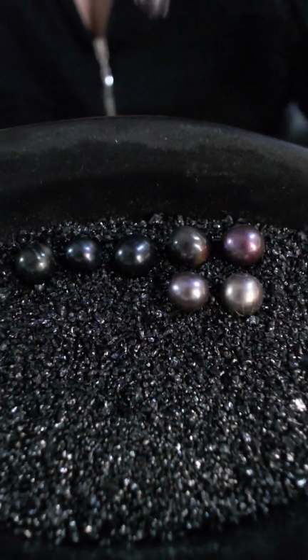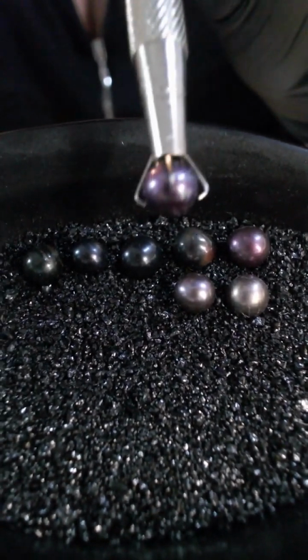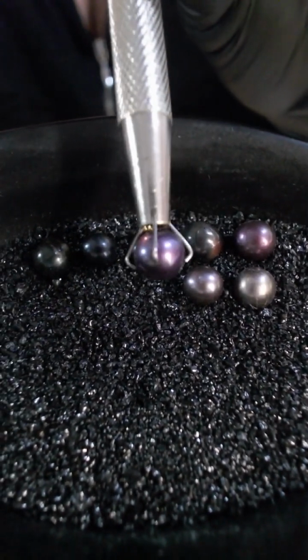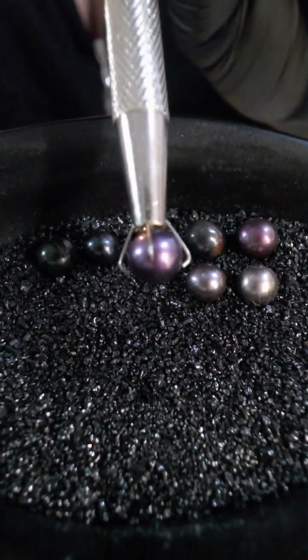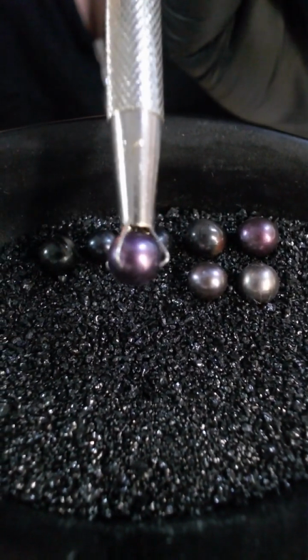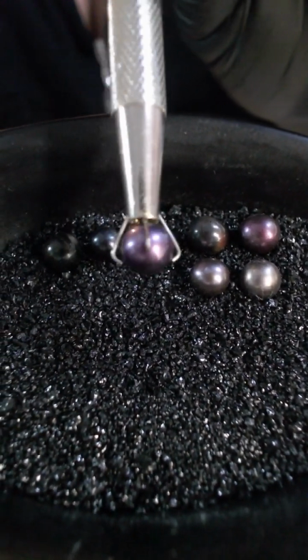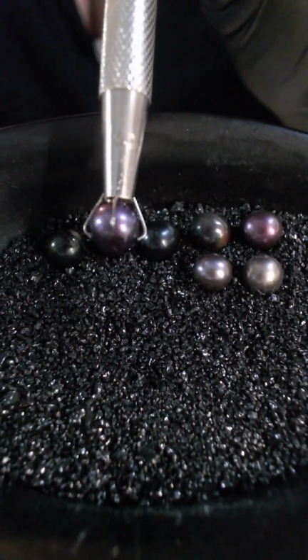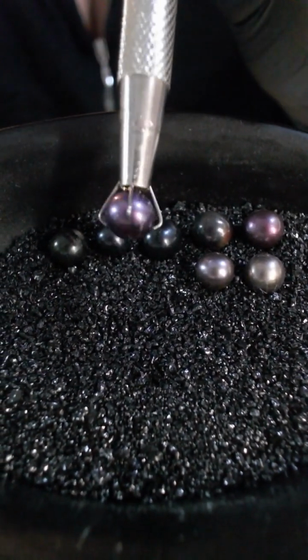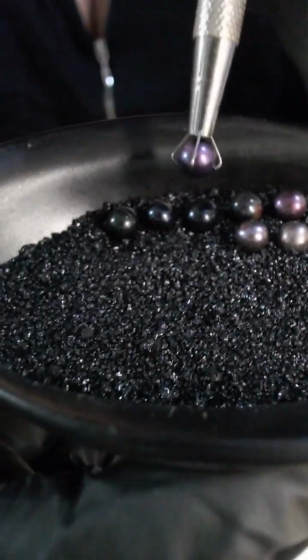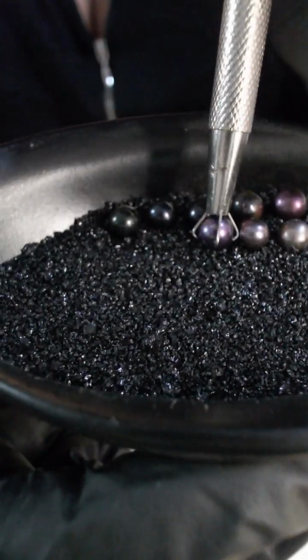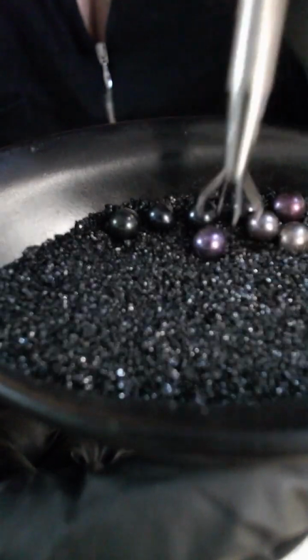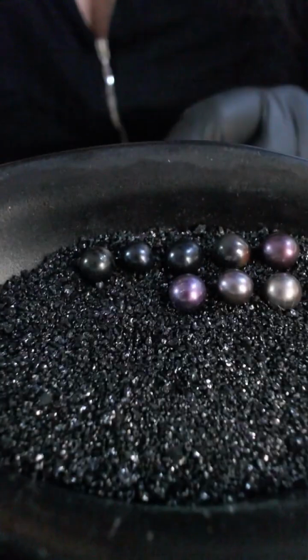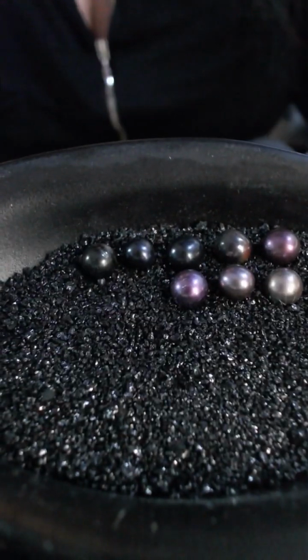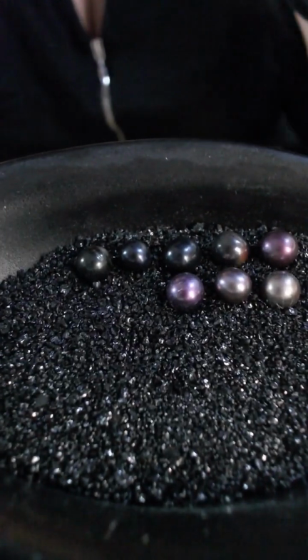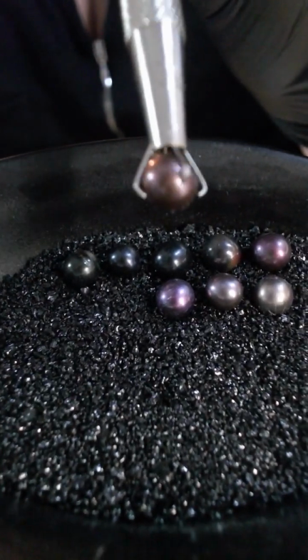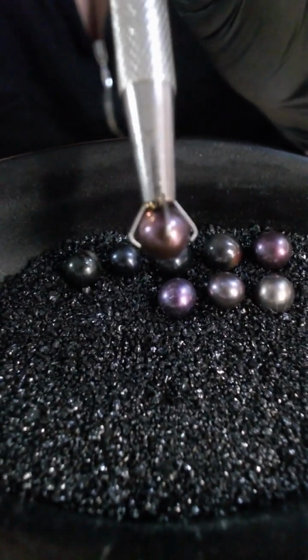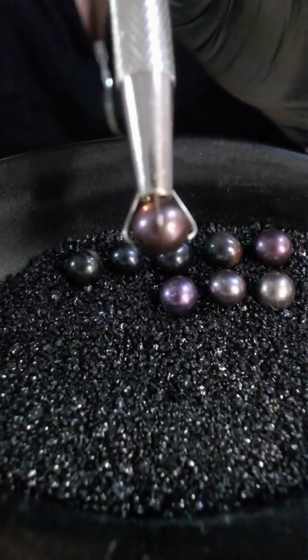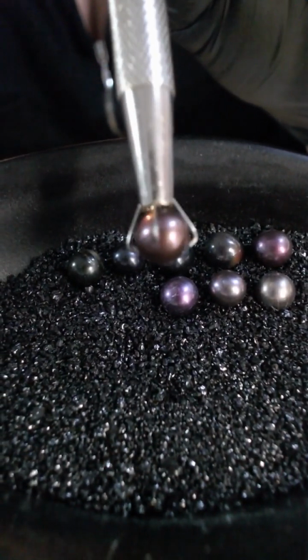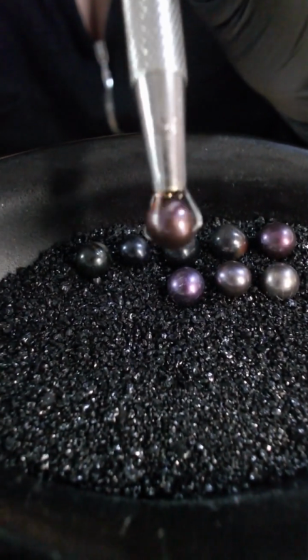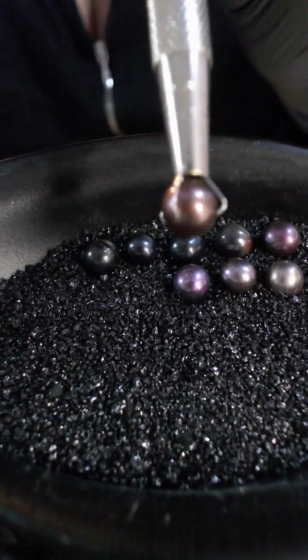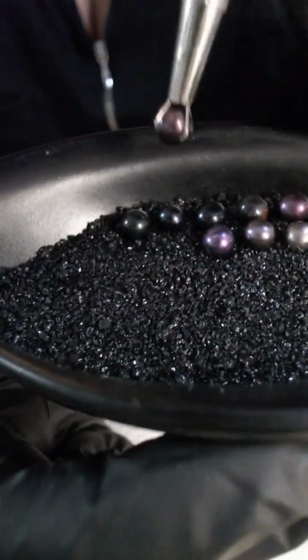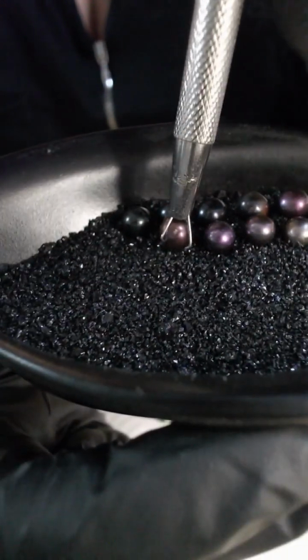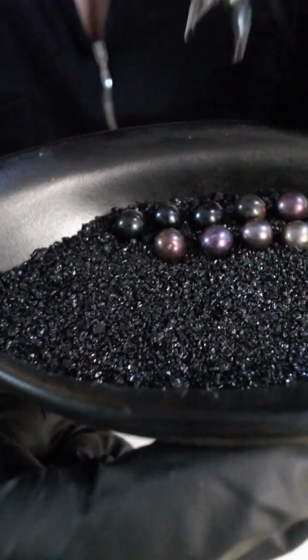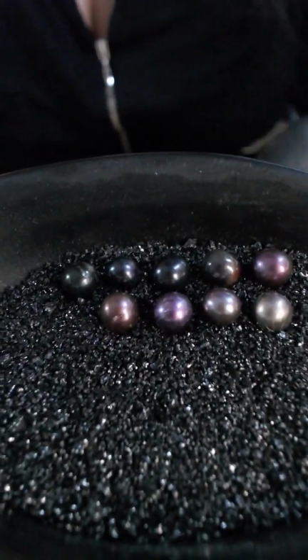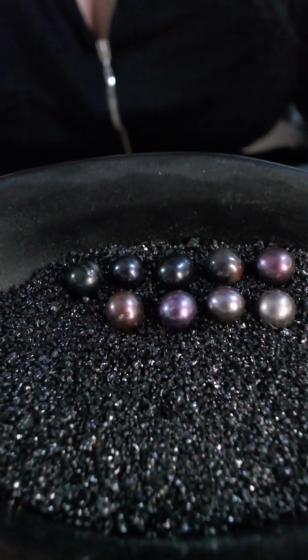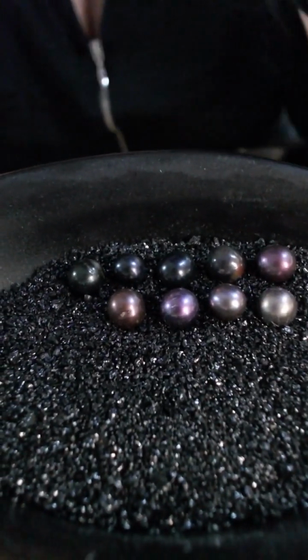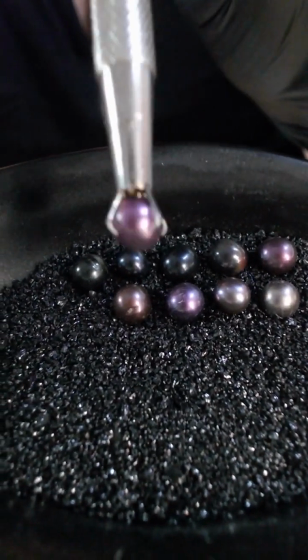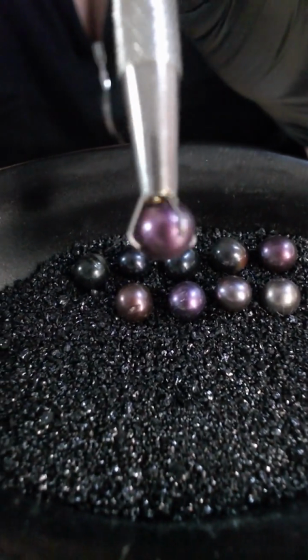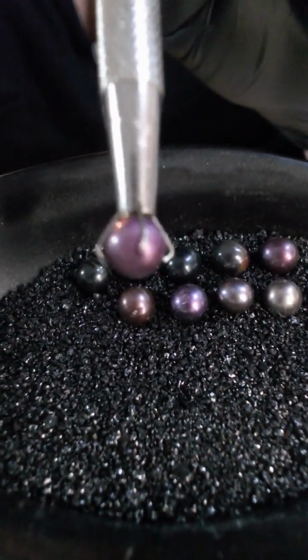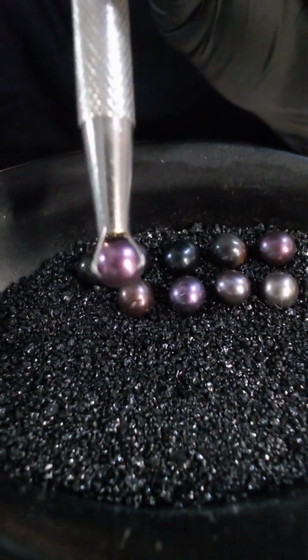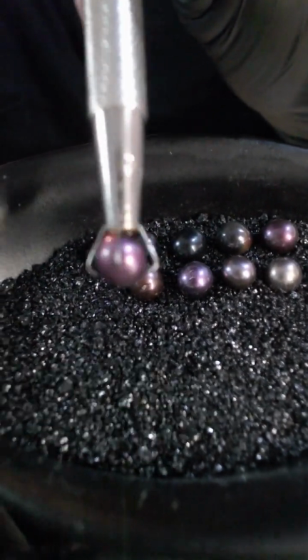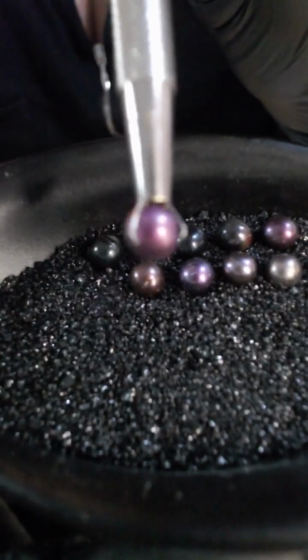We've got a dark purple, a chocolatey purple, and then a grape purple.